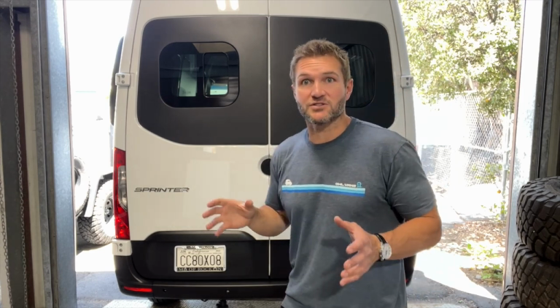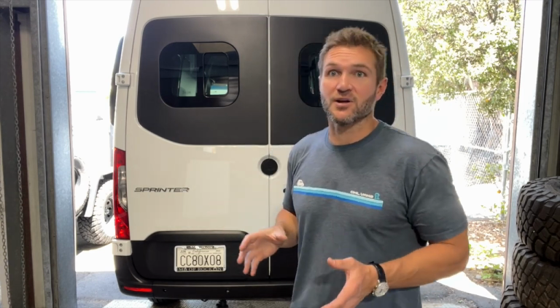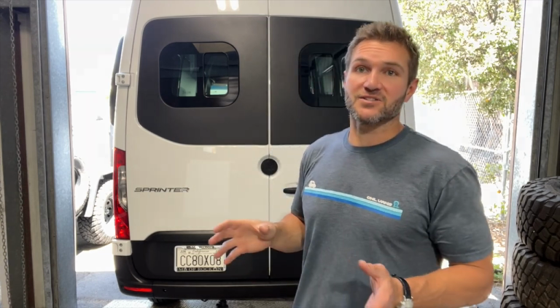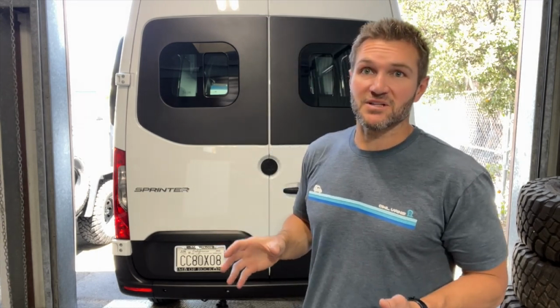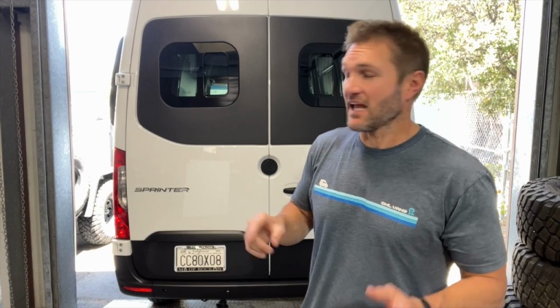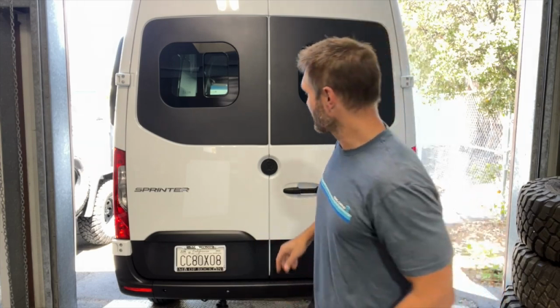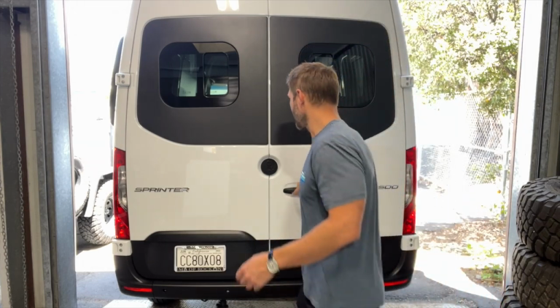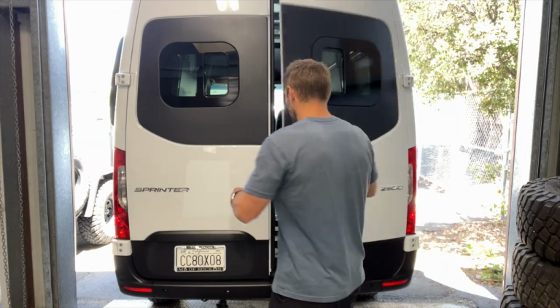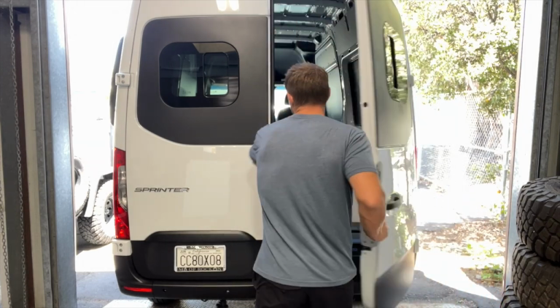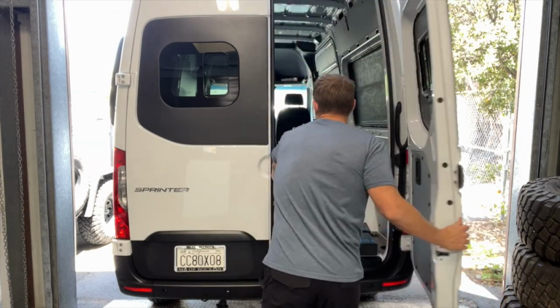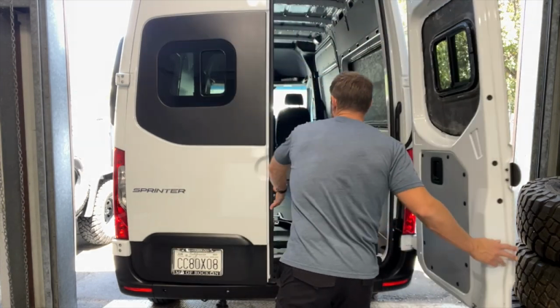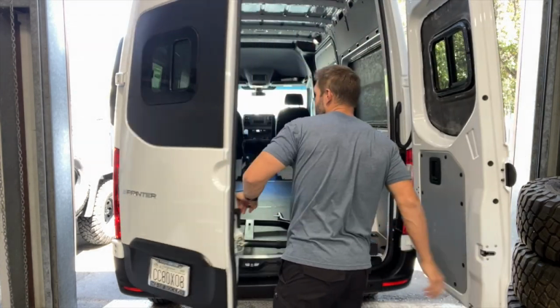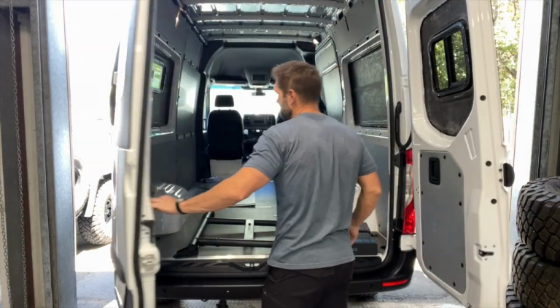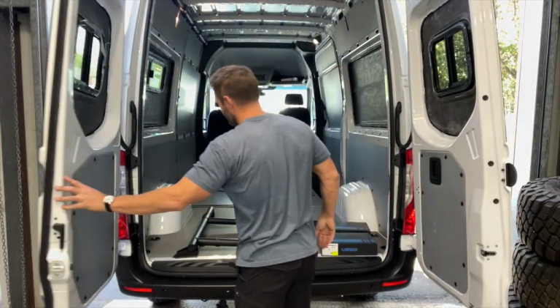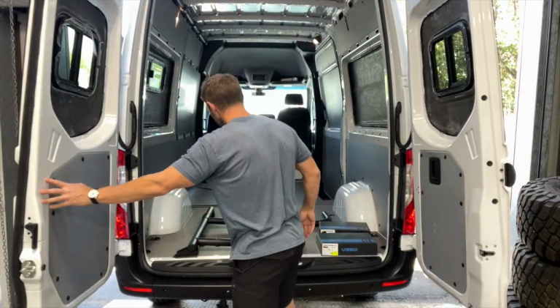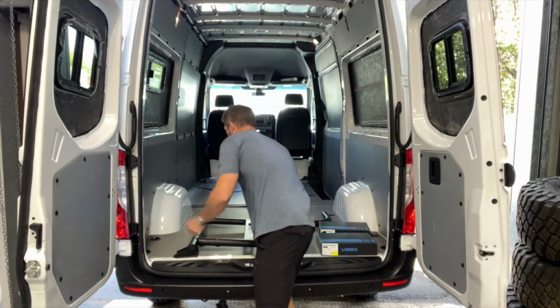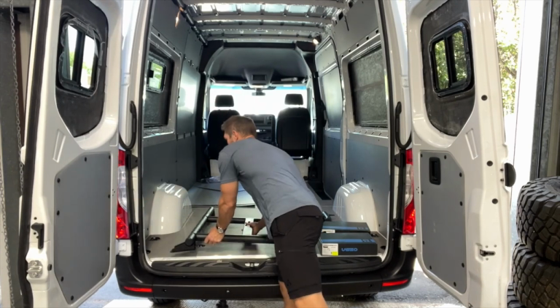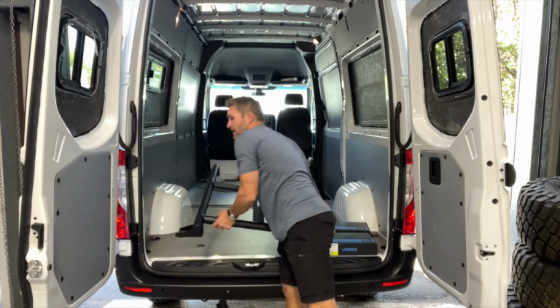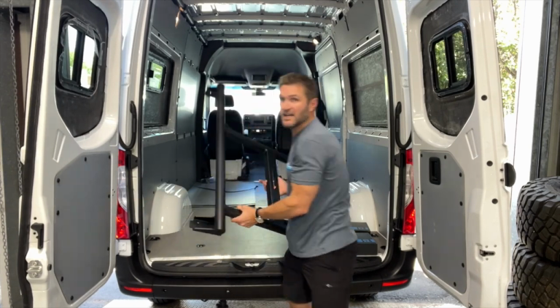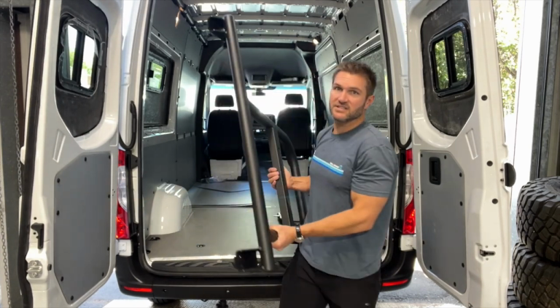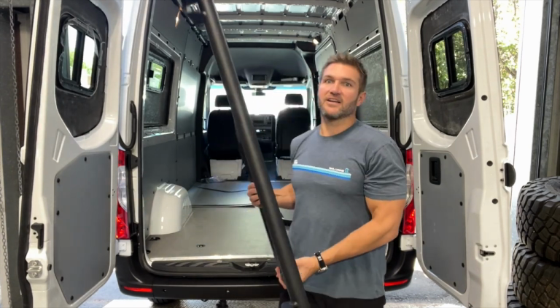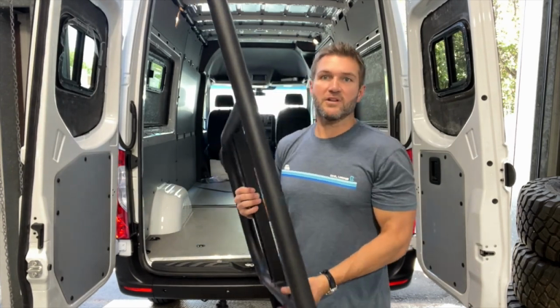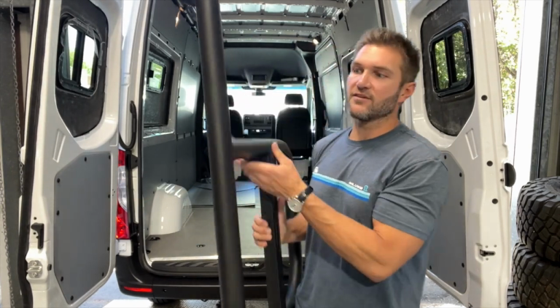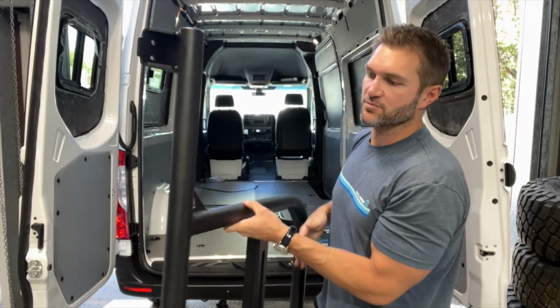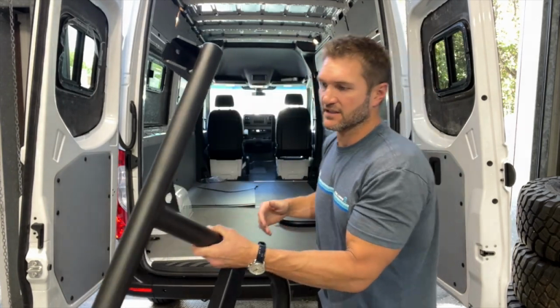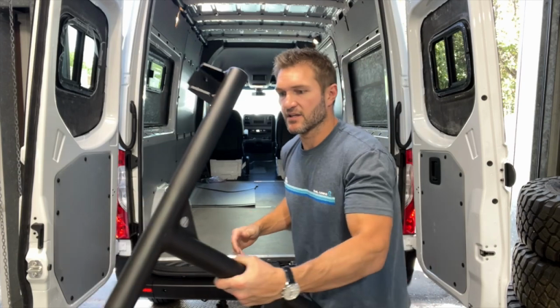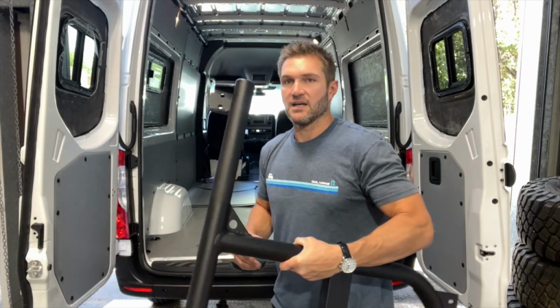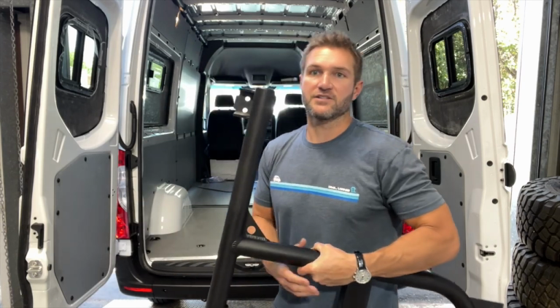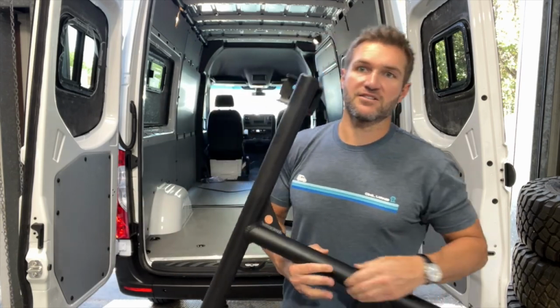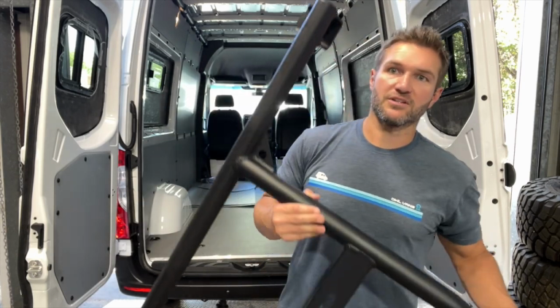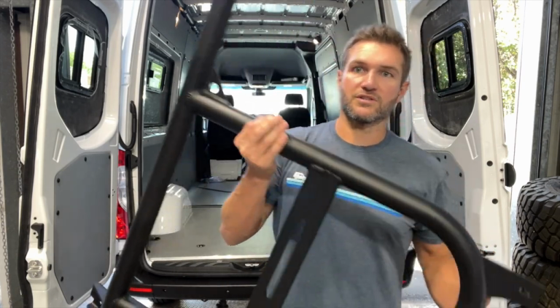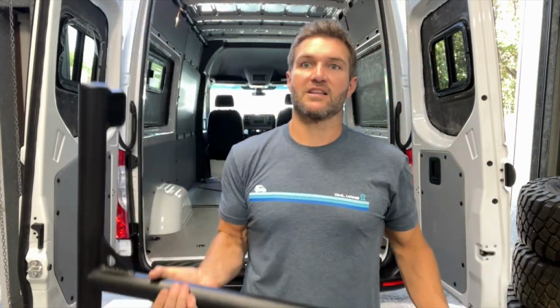But rest assured, the install is going to be the same. Today we are installing — drum roll please — the Expedition Tire Carrier. One of the things I love about this product is I think it's dead simple. It's gorgeous. It's light.